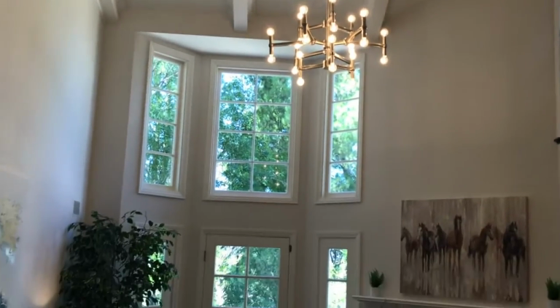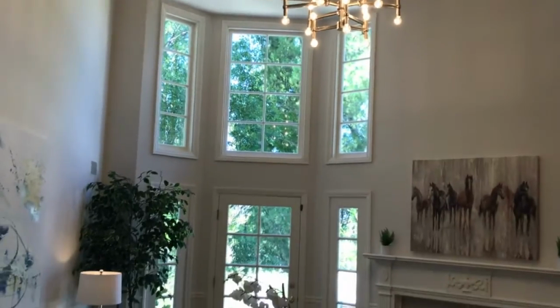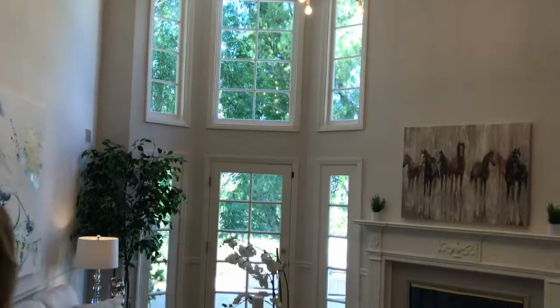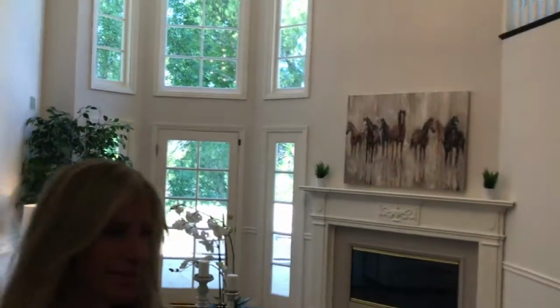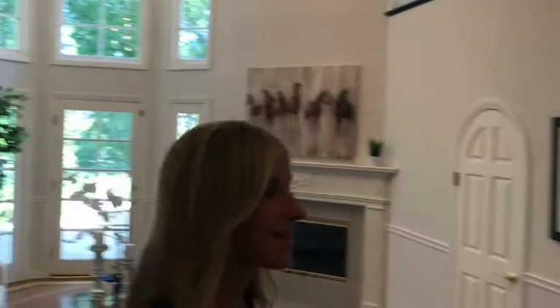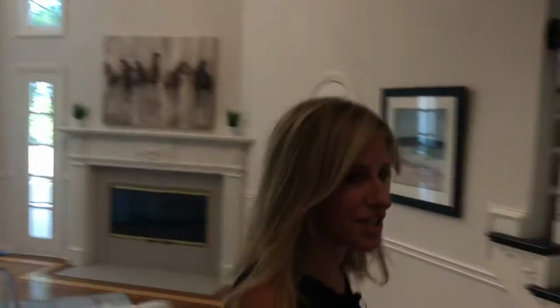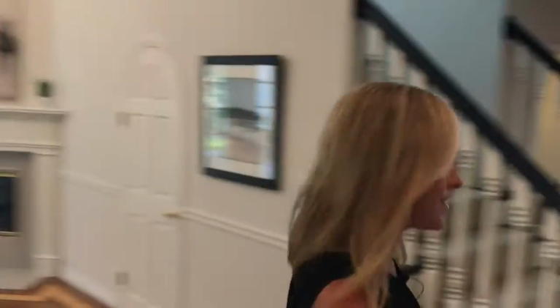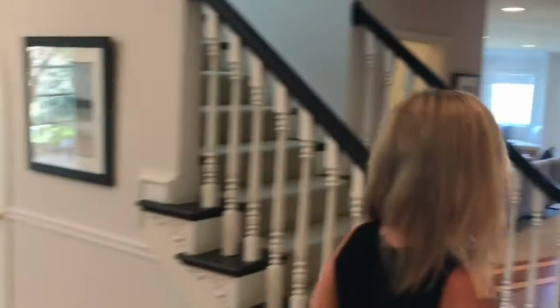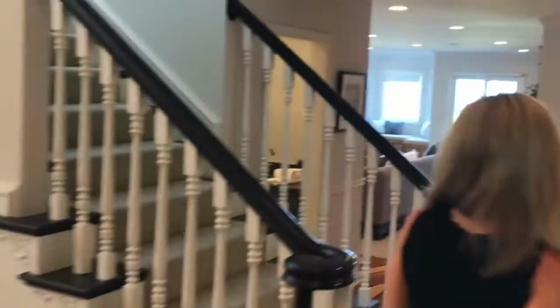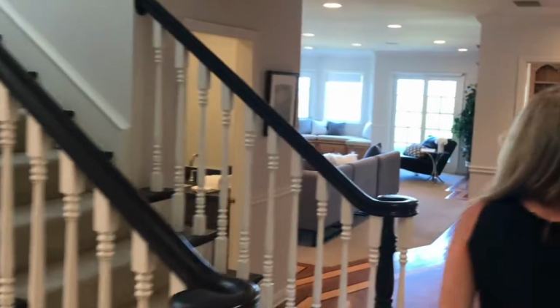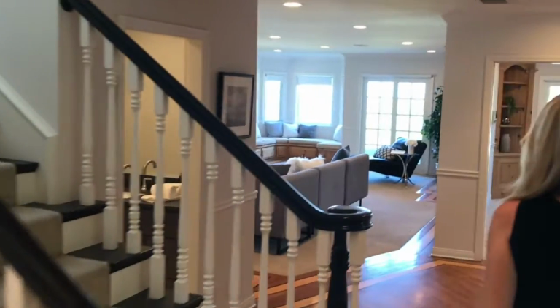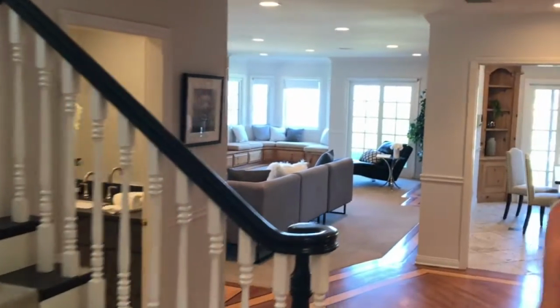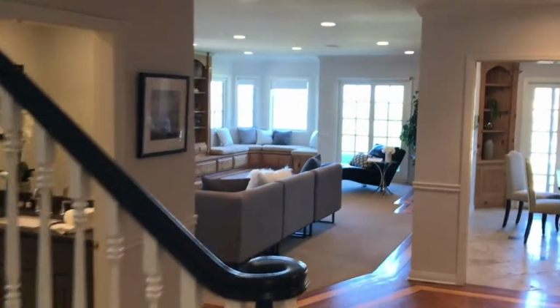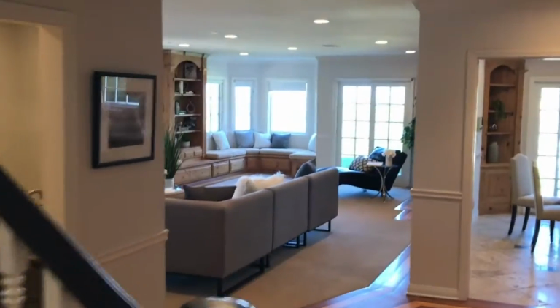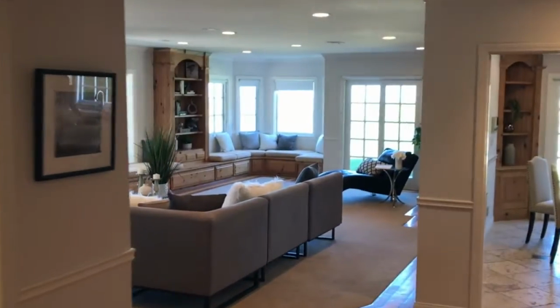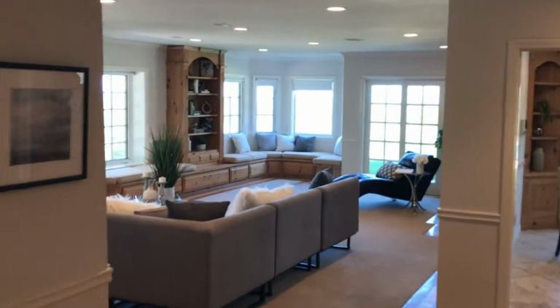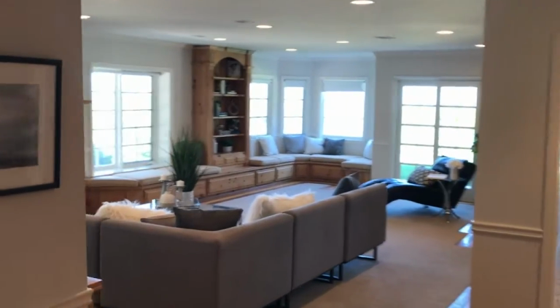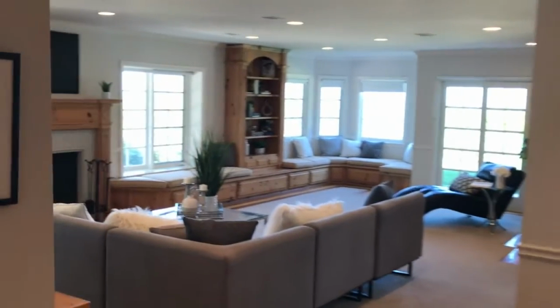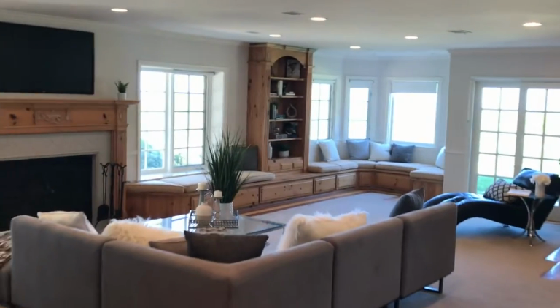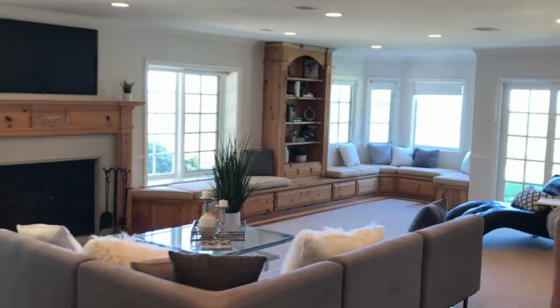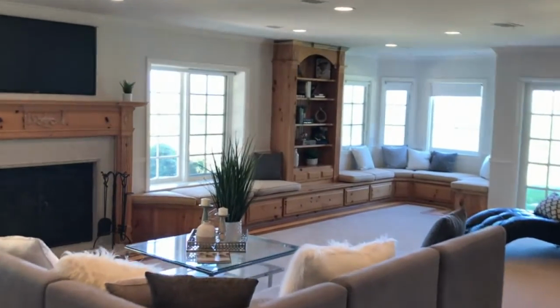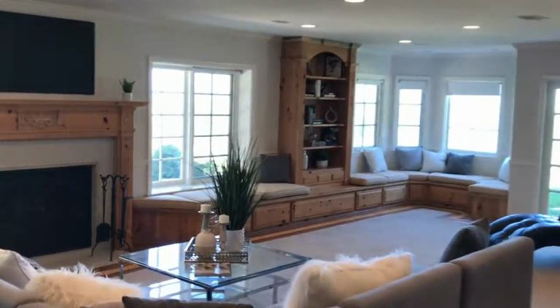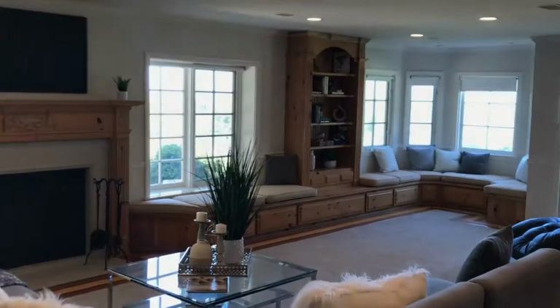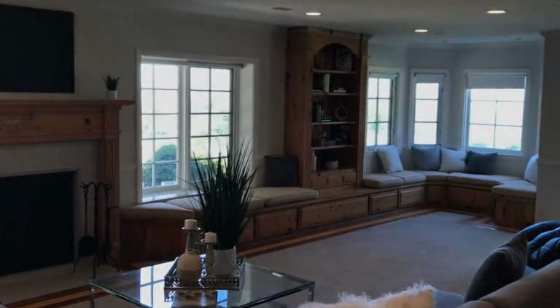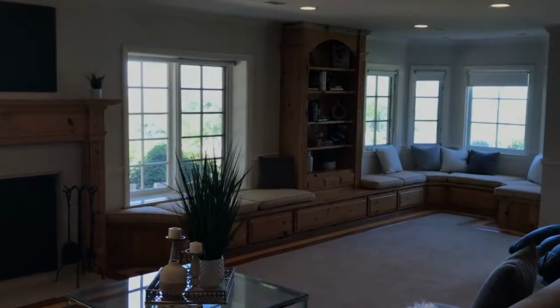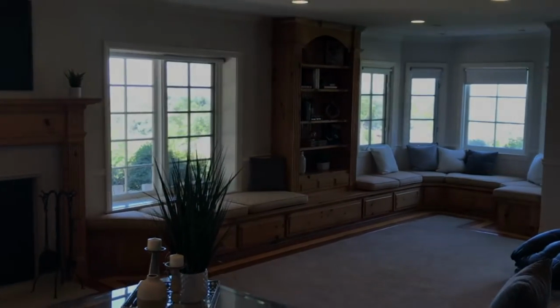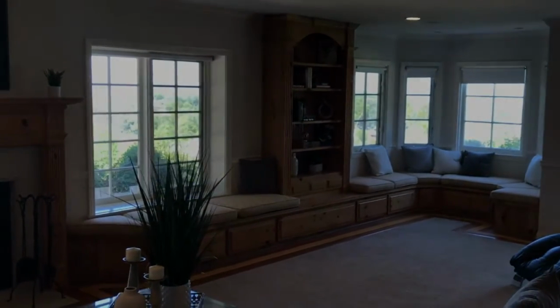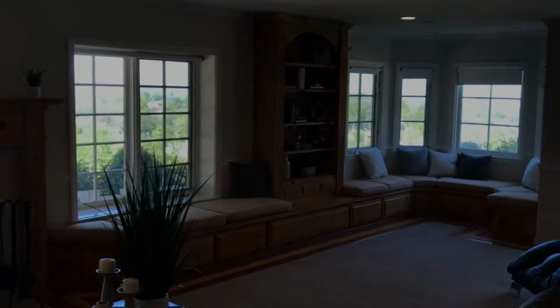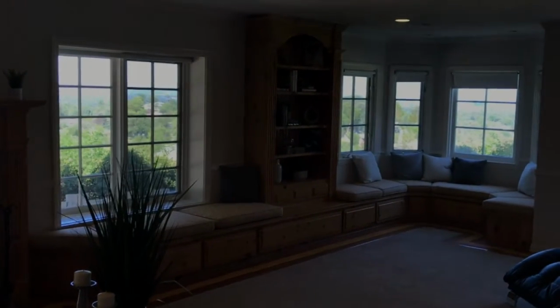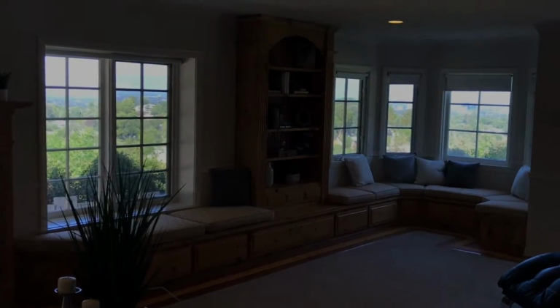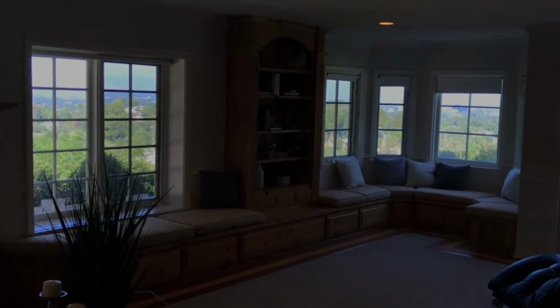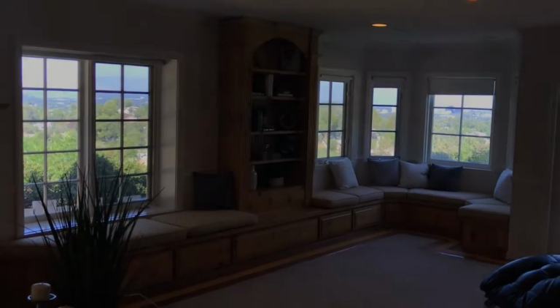If you come along with me, I'd love to show you this room. Great family room area with views — if you zoom in you can actually see the views I was showing you from outside before.